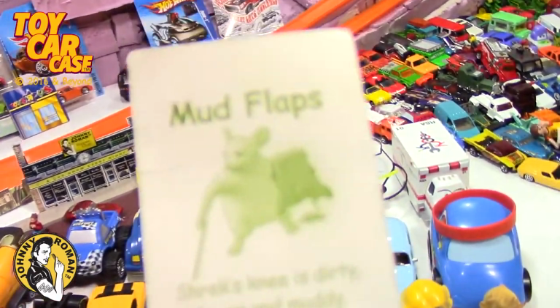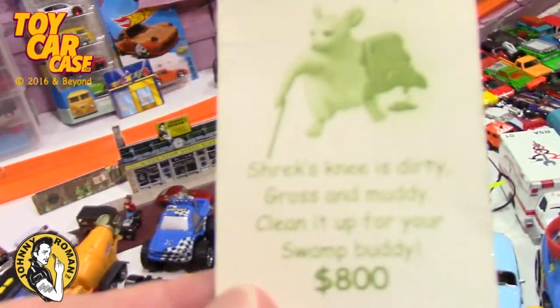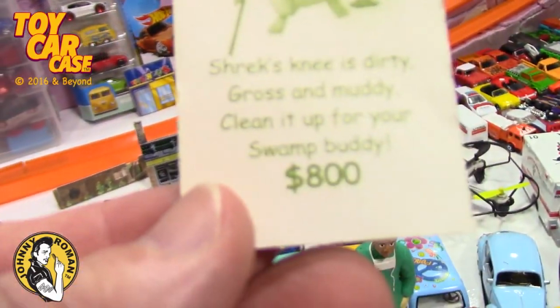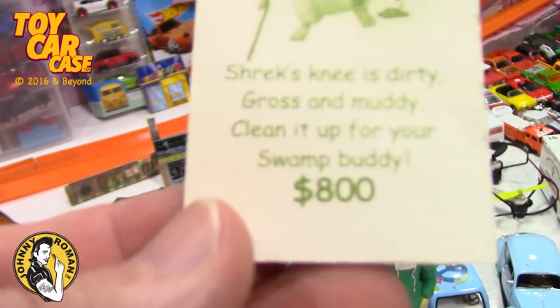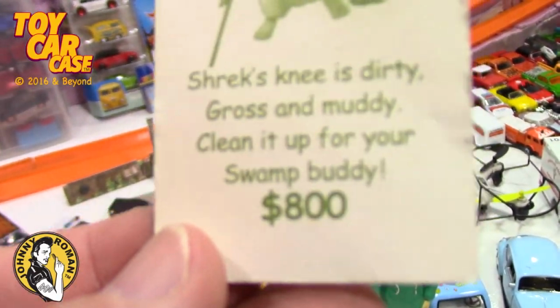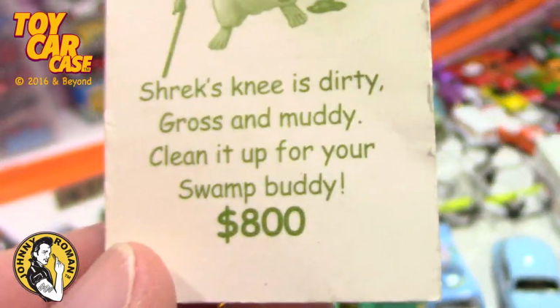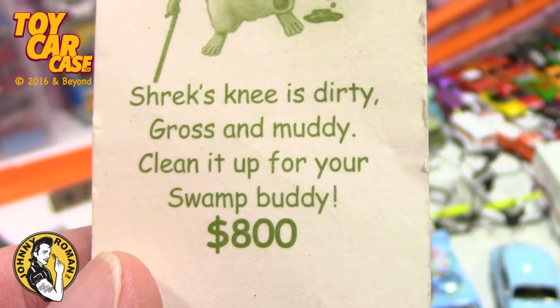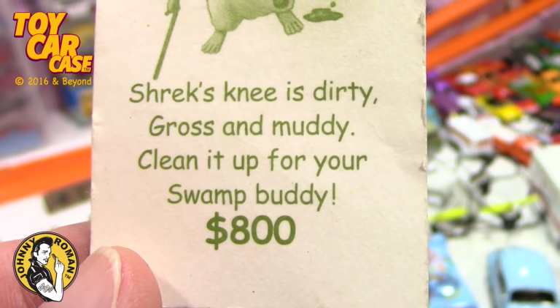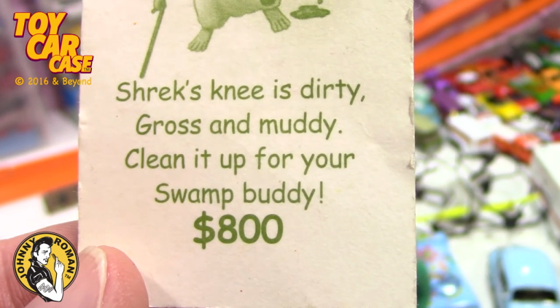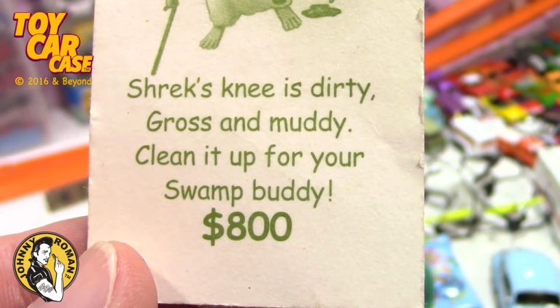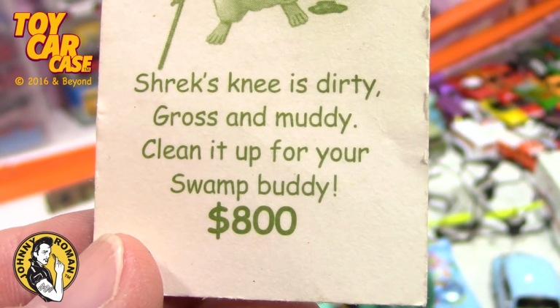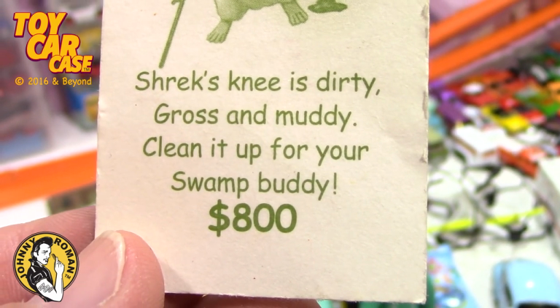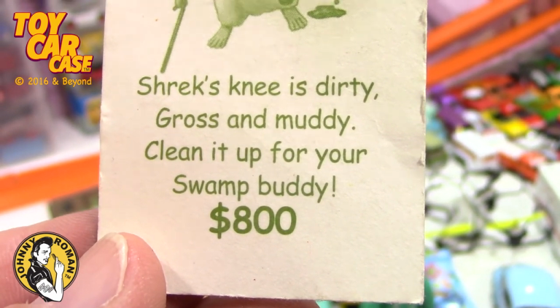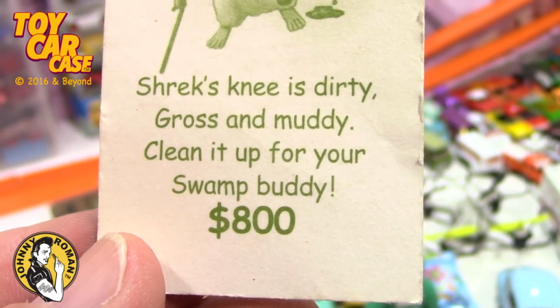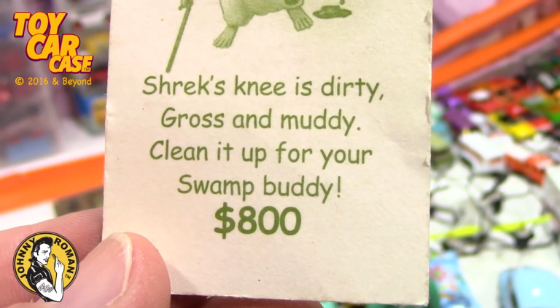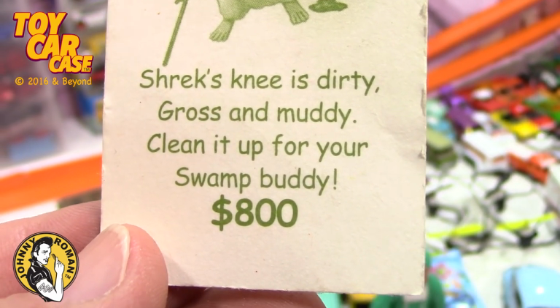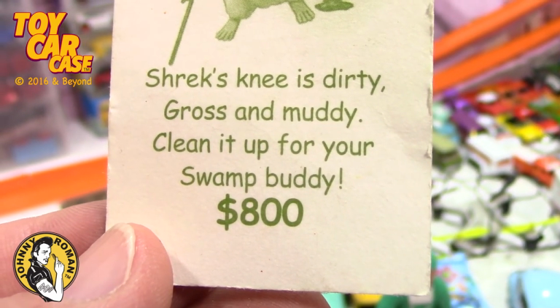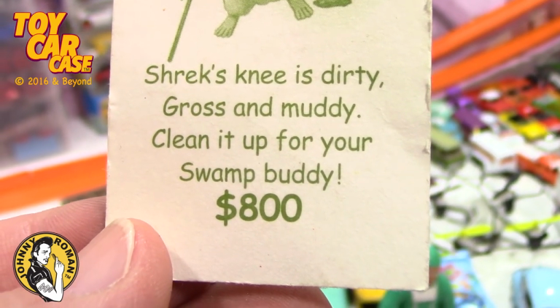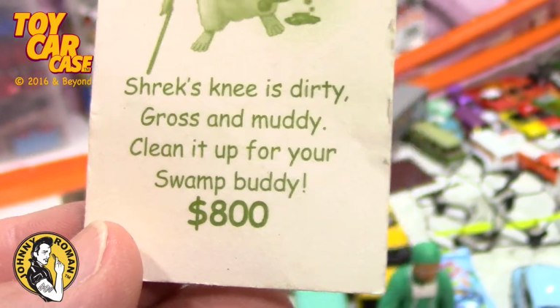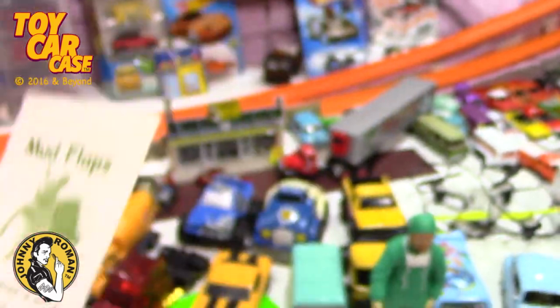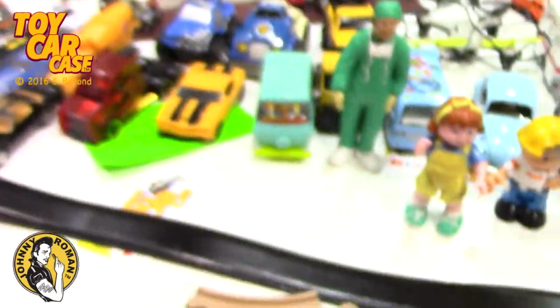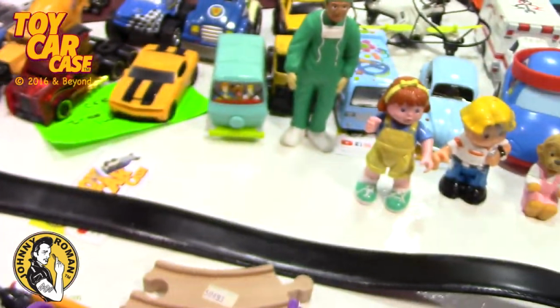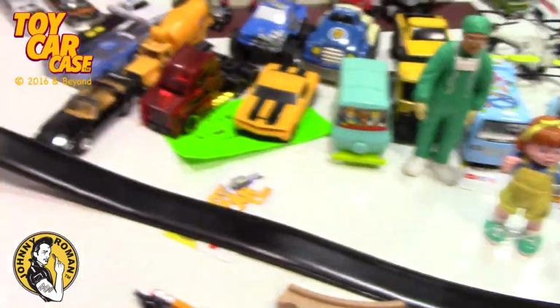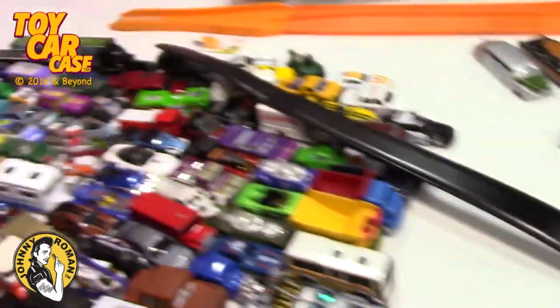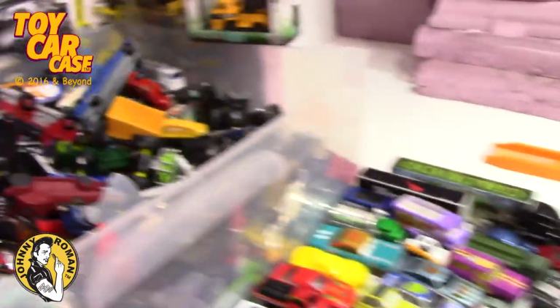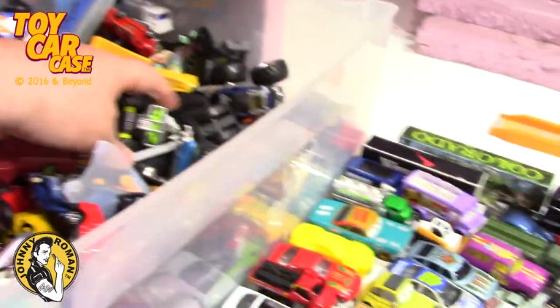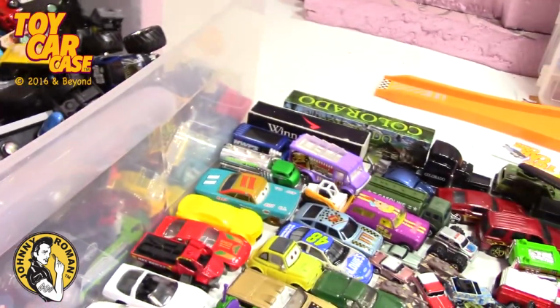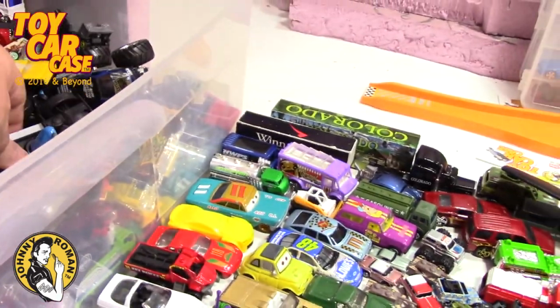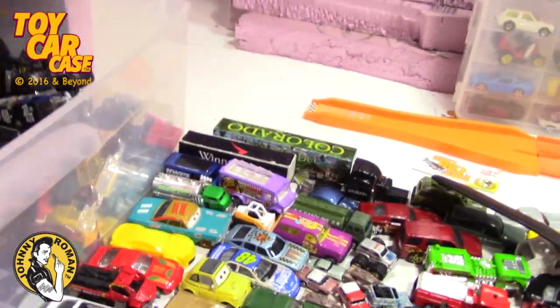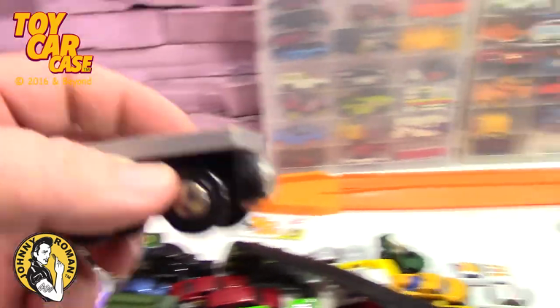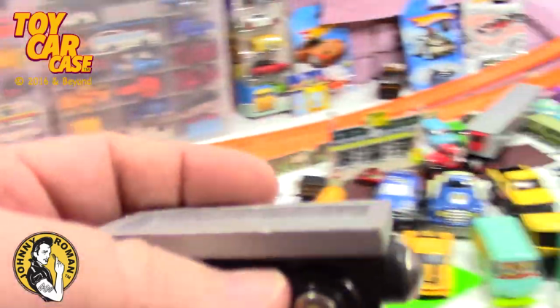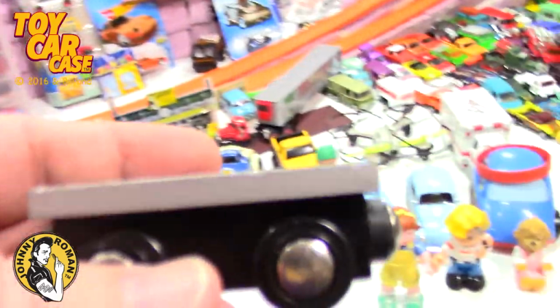Mud Flaps - Shrek's knee is dirty, grass and muddy. Clean it up for your swamp buddy - eight hundred dollars. Here's a Thomas the Train.